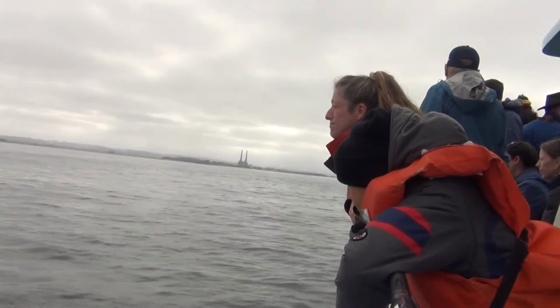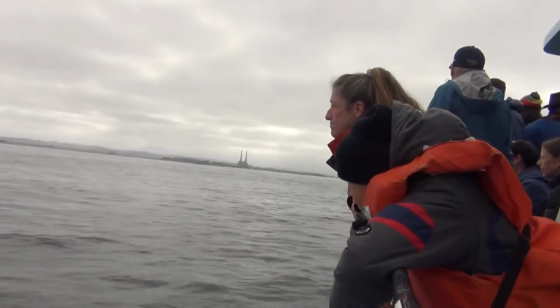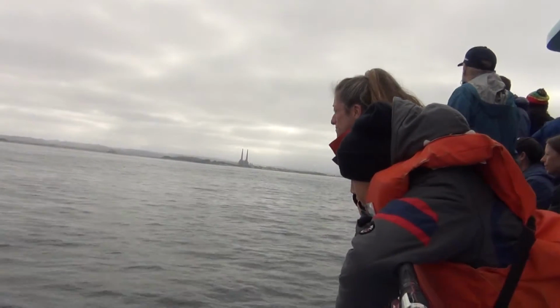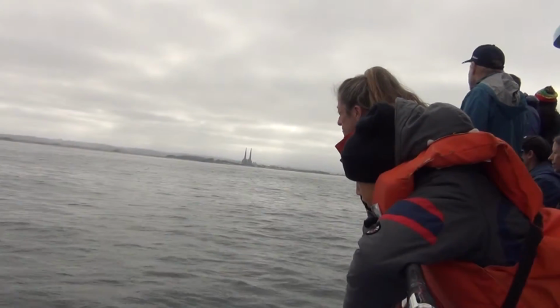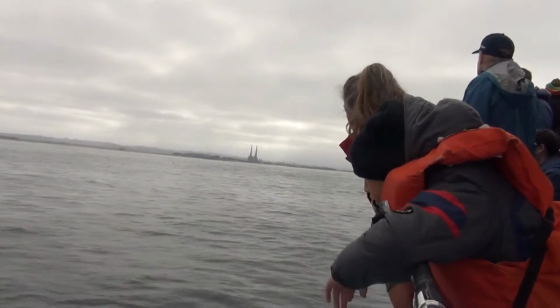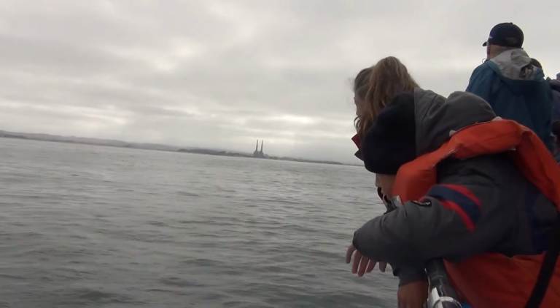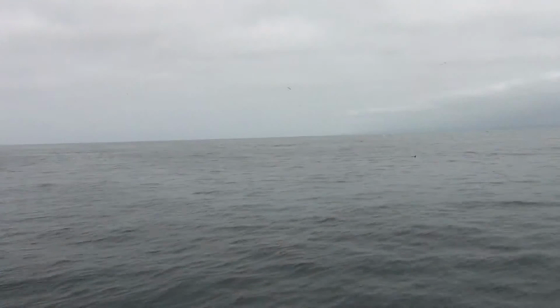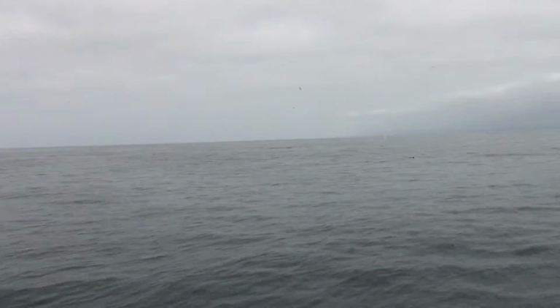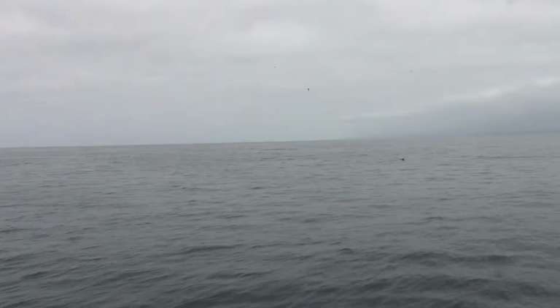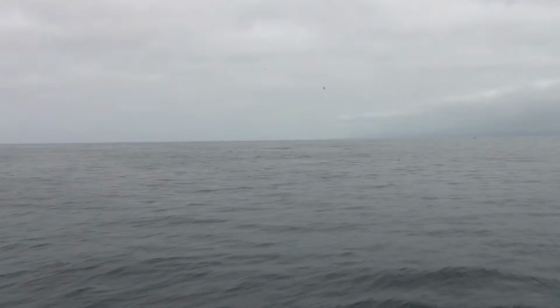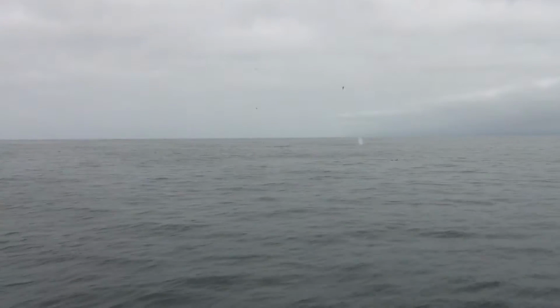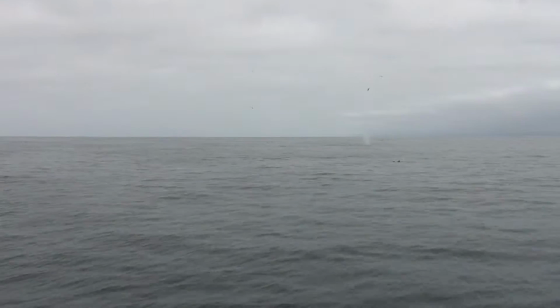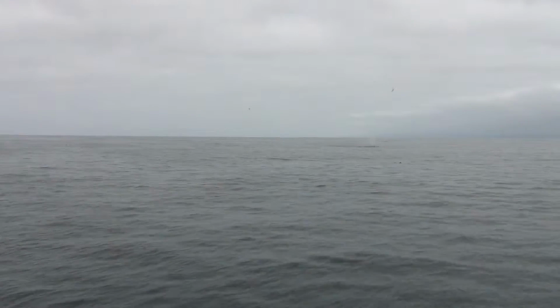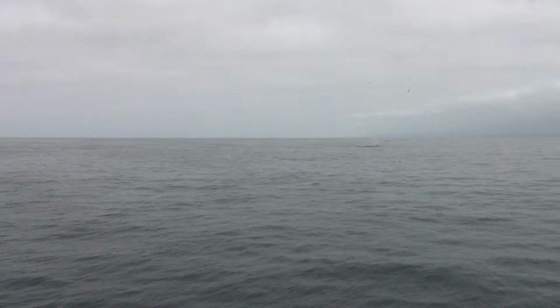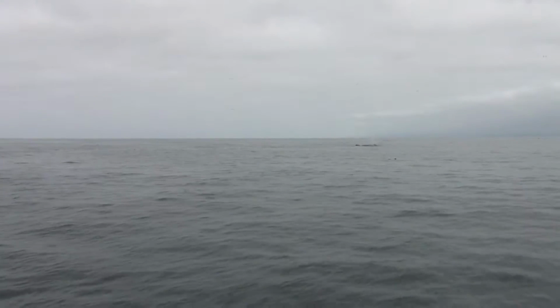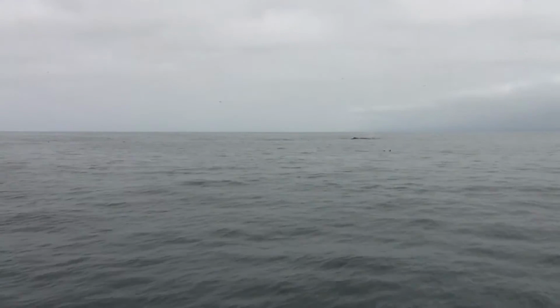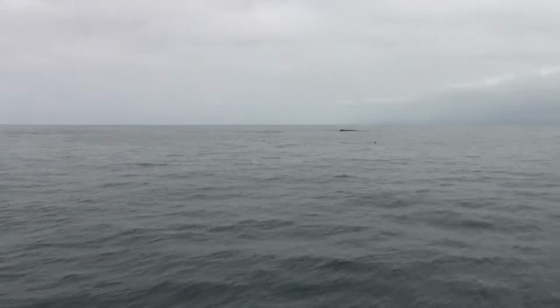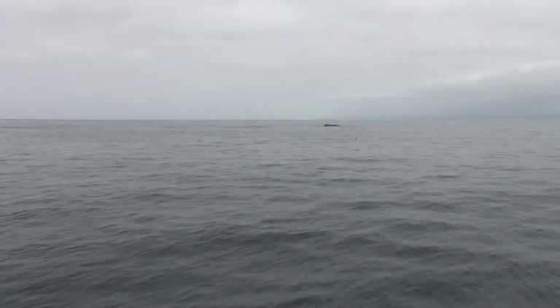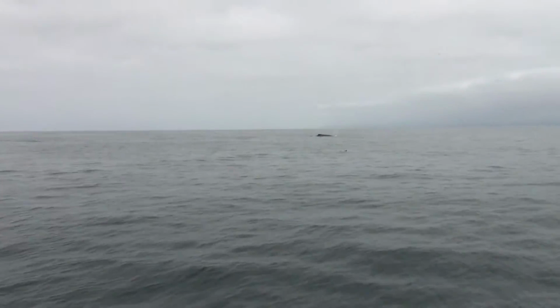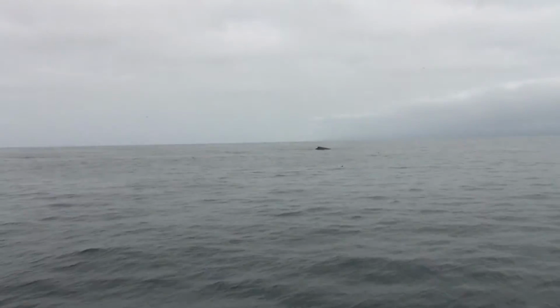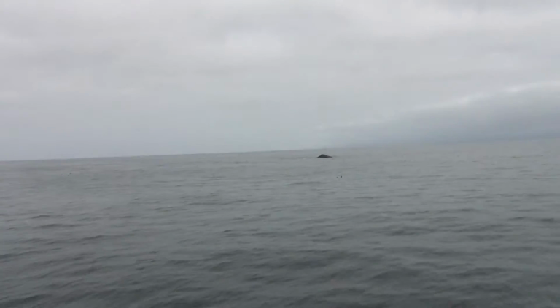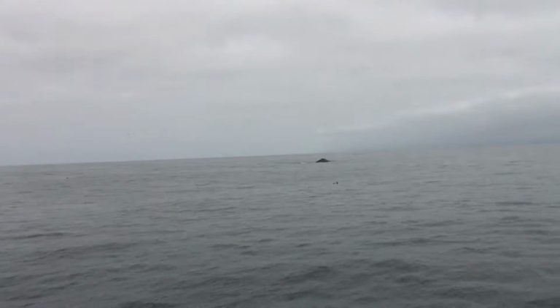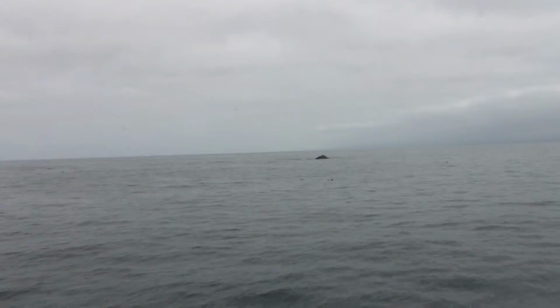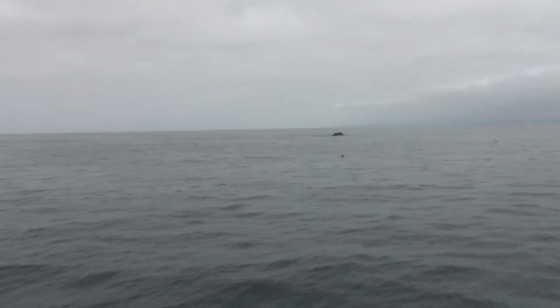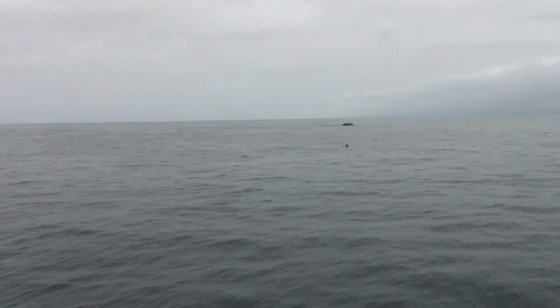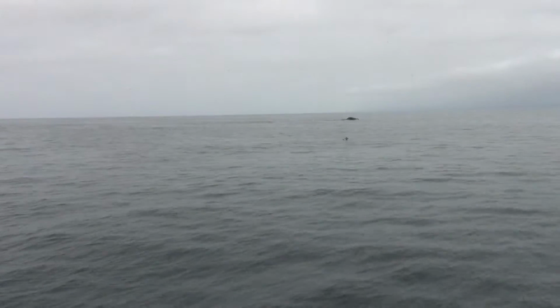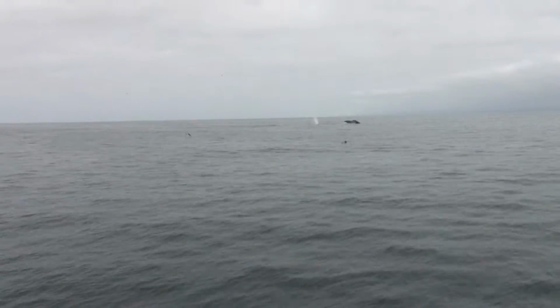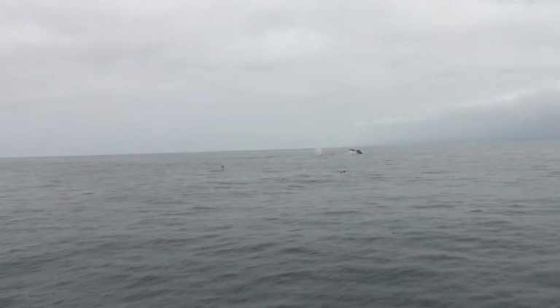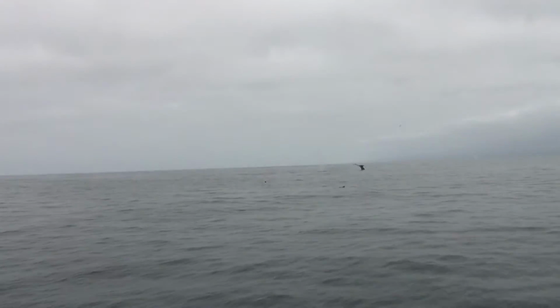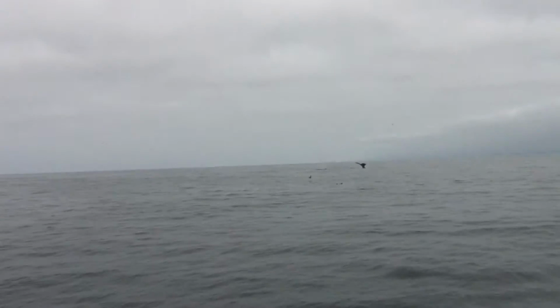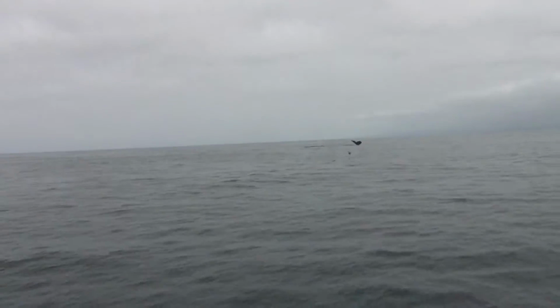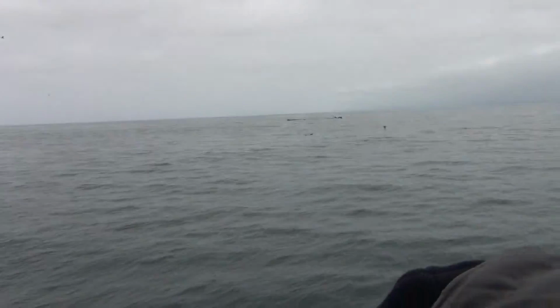The humpback whales are in this area for food, as are pretty much all the other animals that you're seeing here: the sea lions, the birds, the dolphins, and the whales. This is a lush, fertile feeding ground for so many different animals.